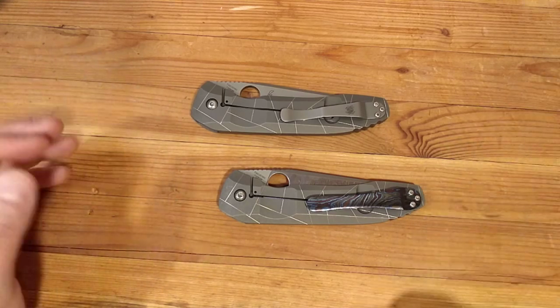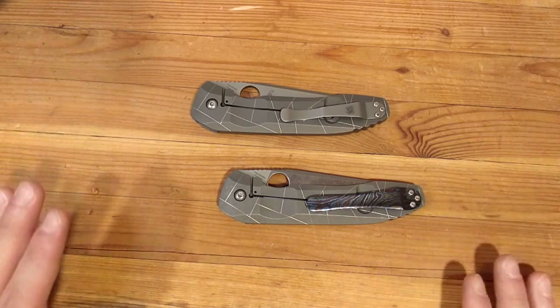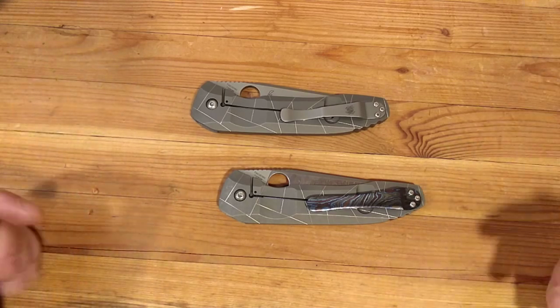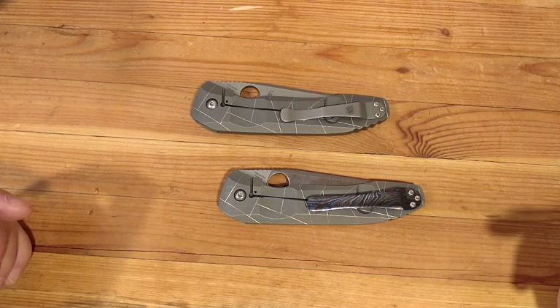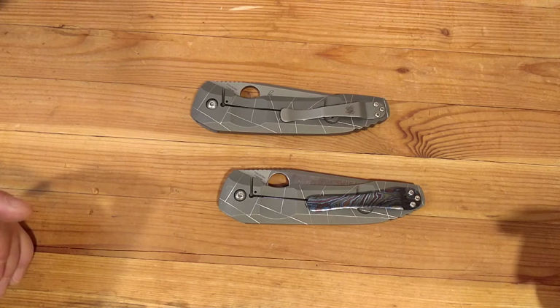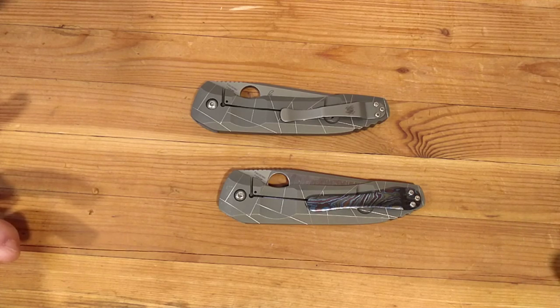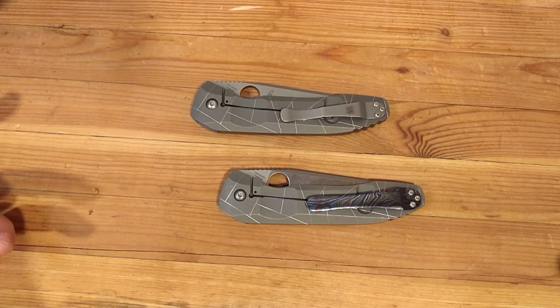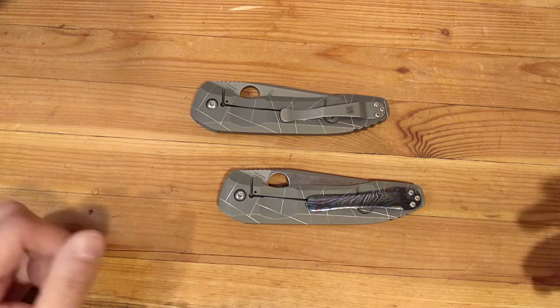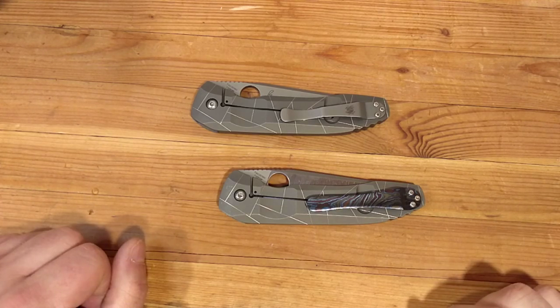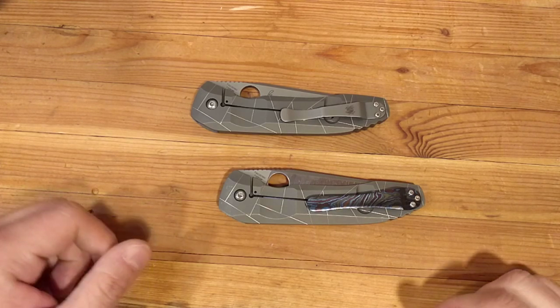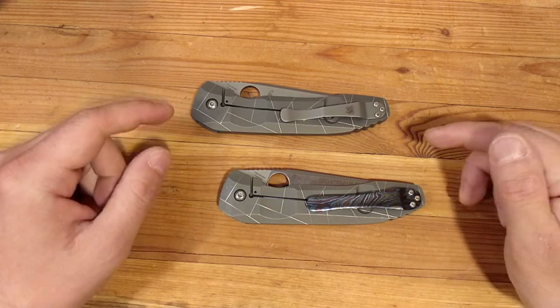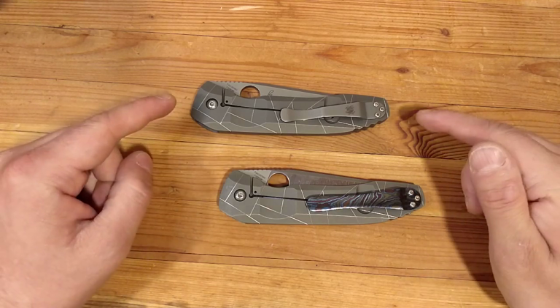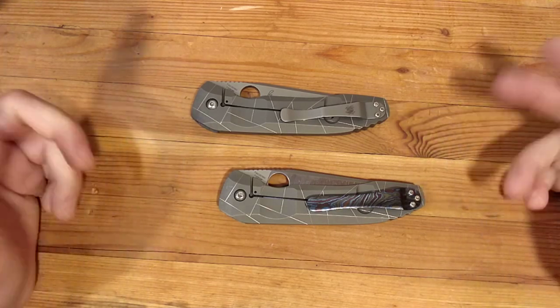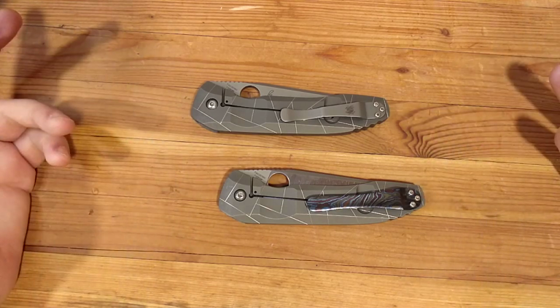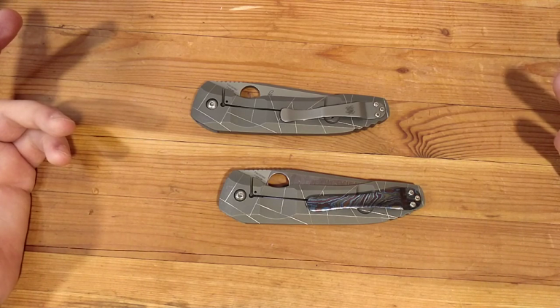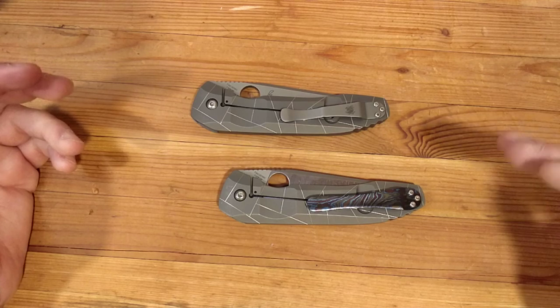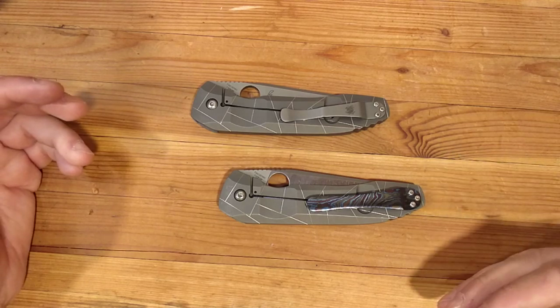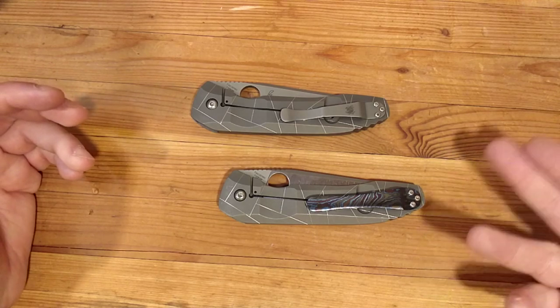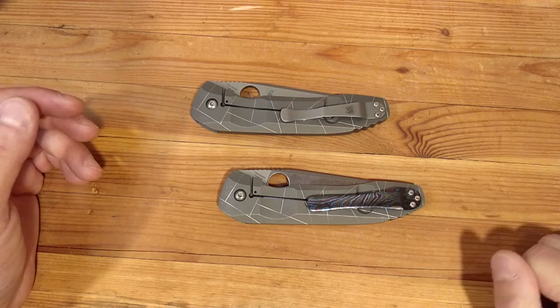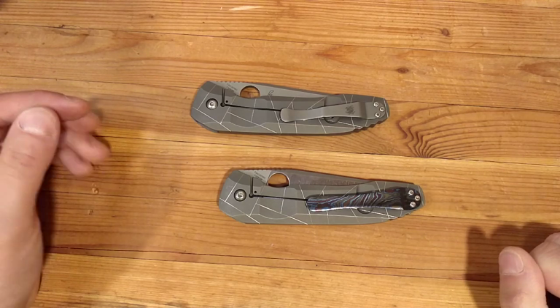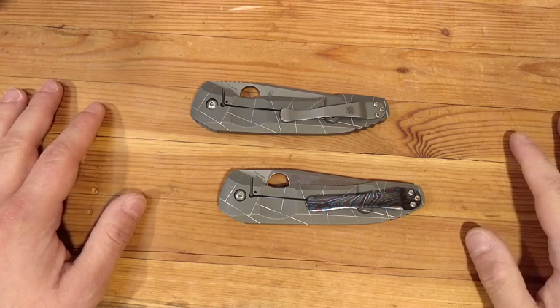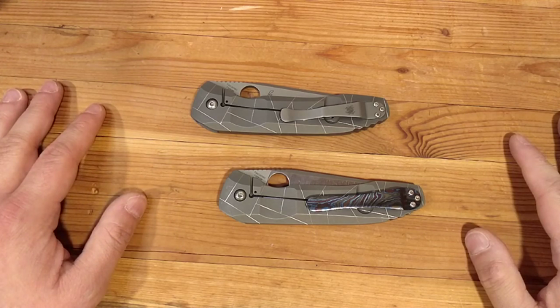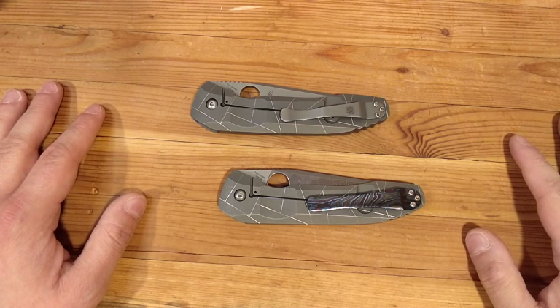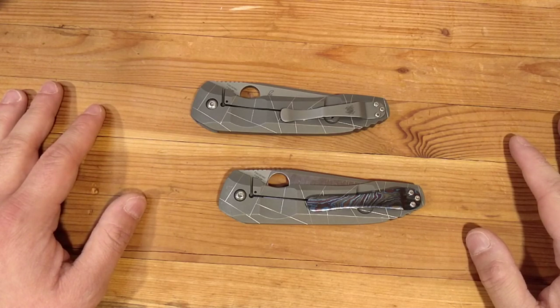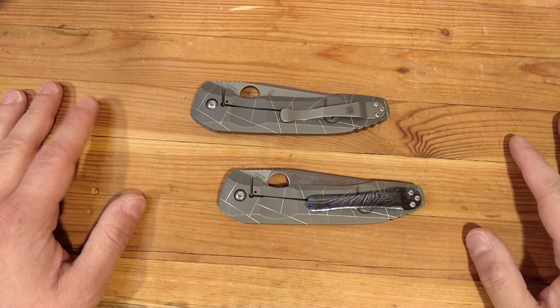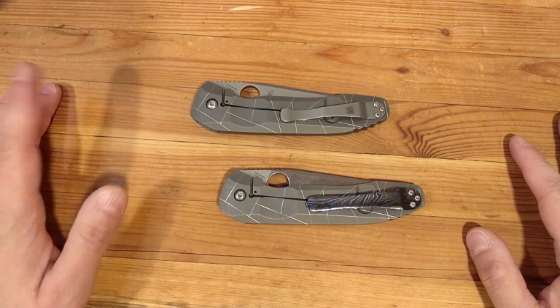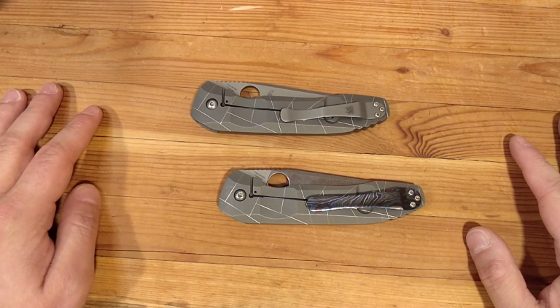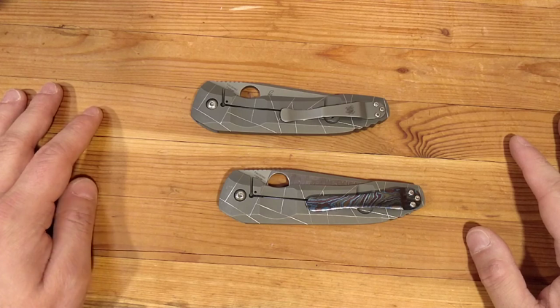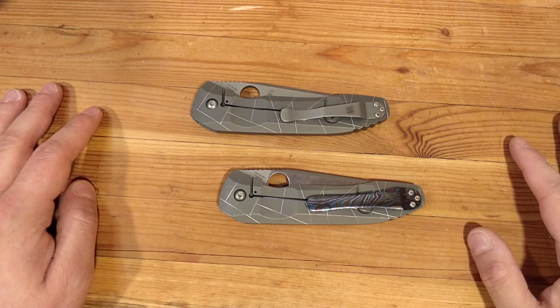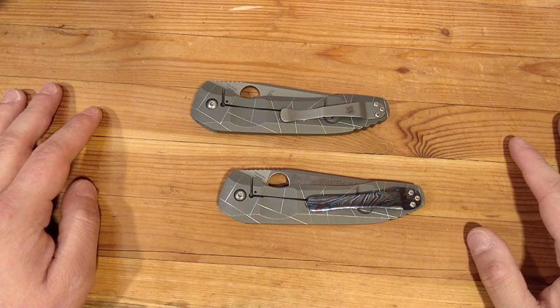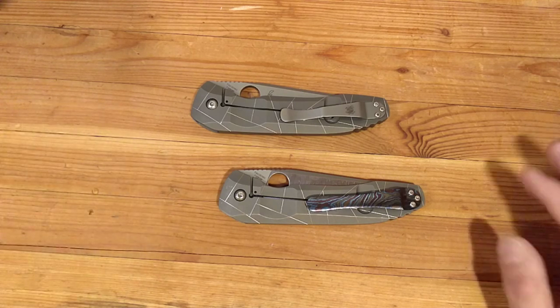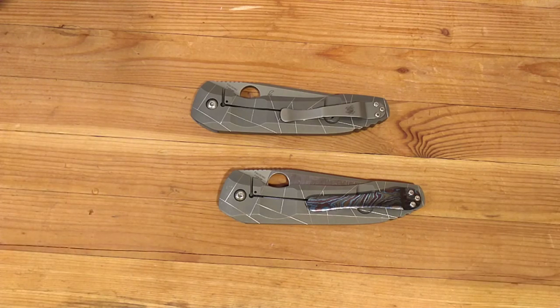The whole point of this is it's time for something different, and this is different. You can take the same knife and just have it modded to better suit your tastes. So if you haven't considered that, it's just food for thought. Have a good day.